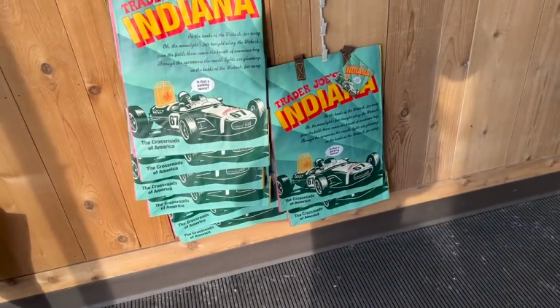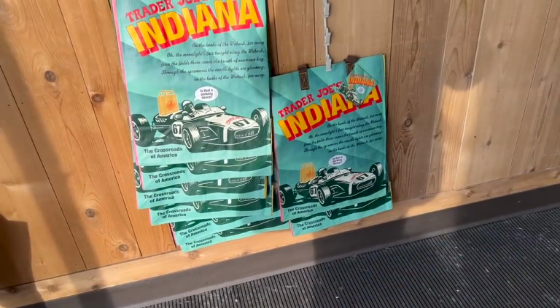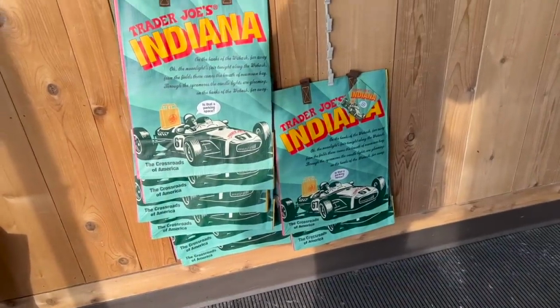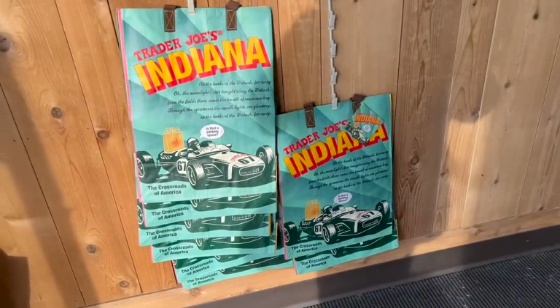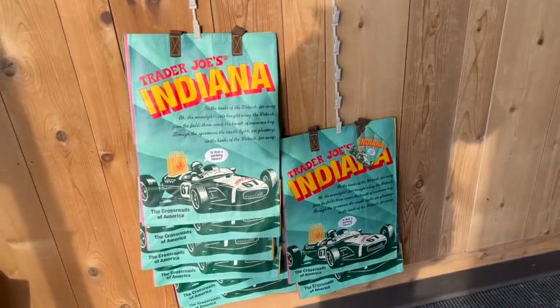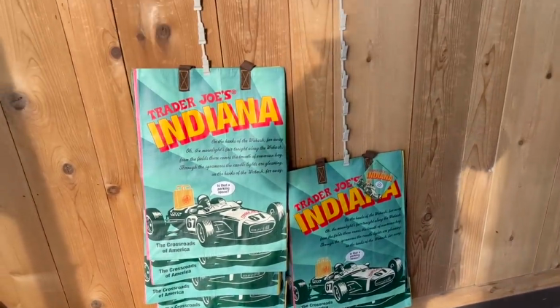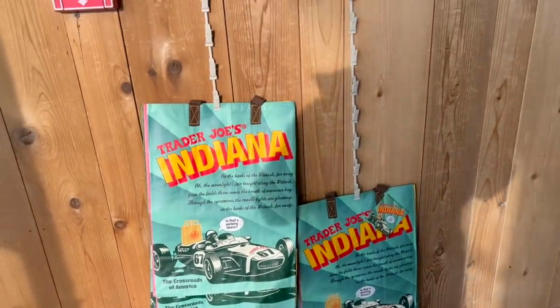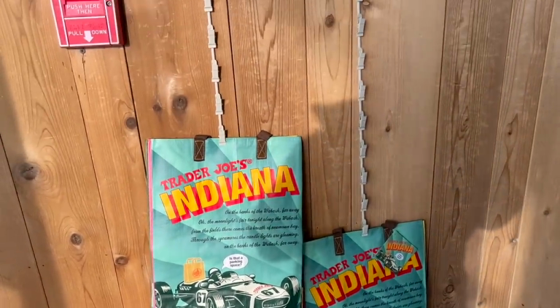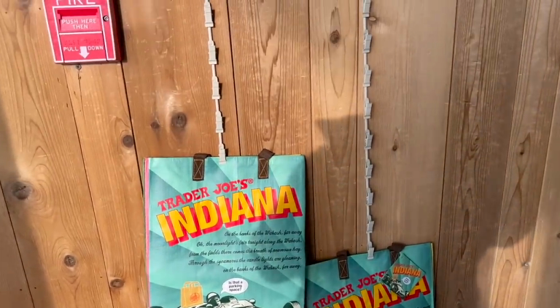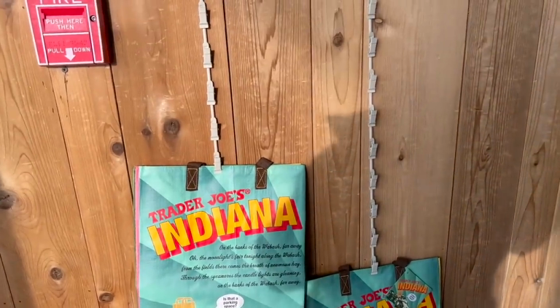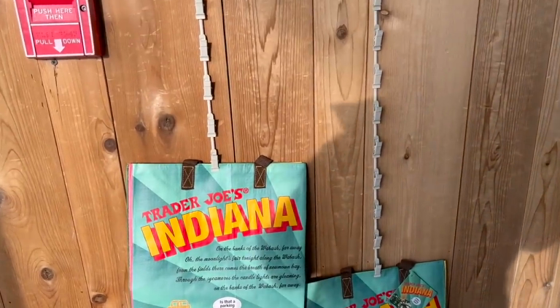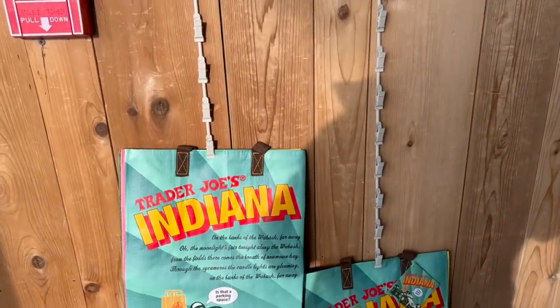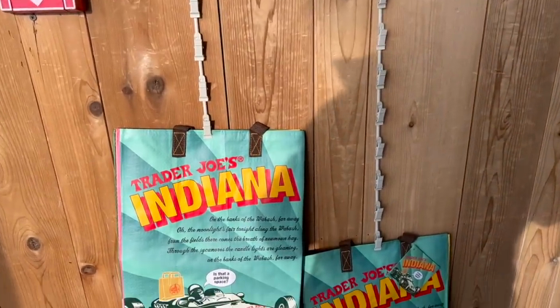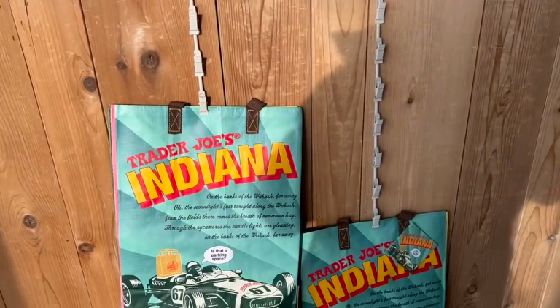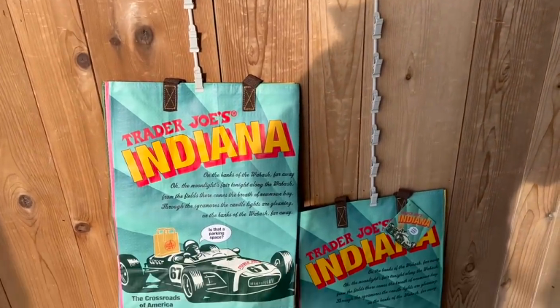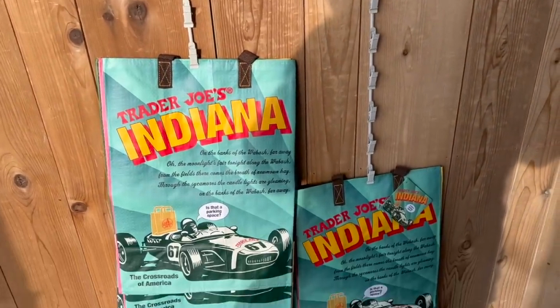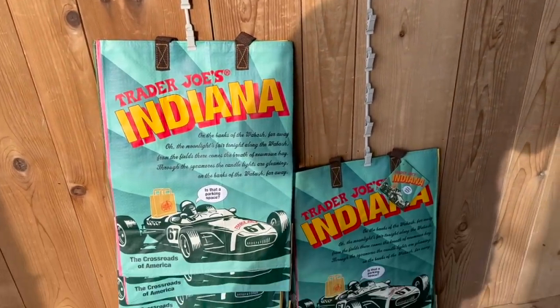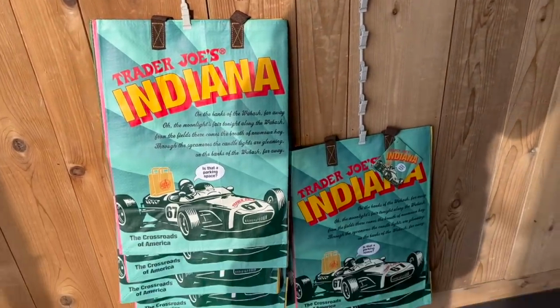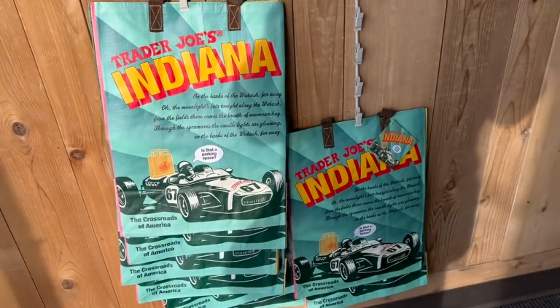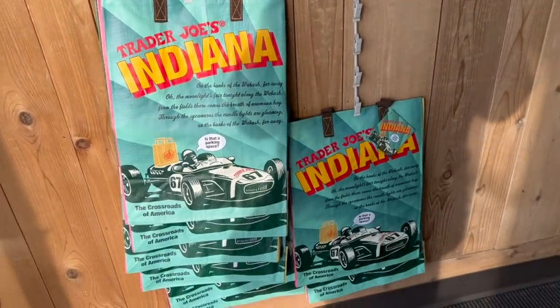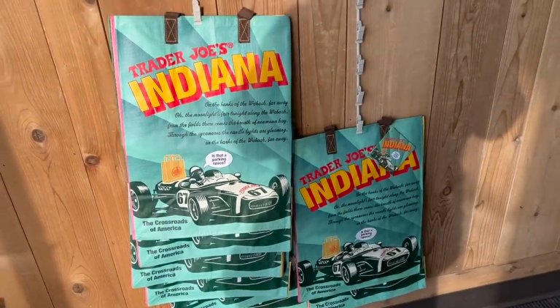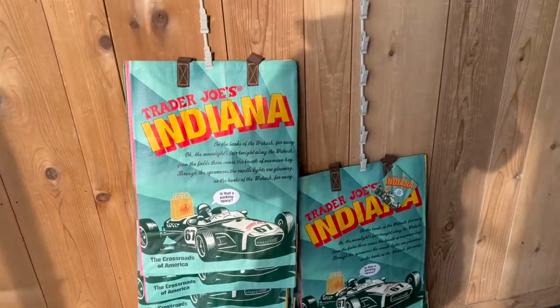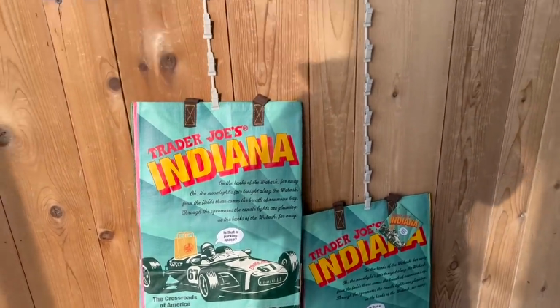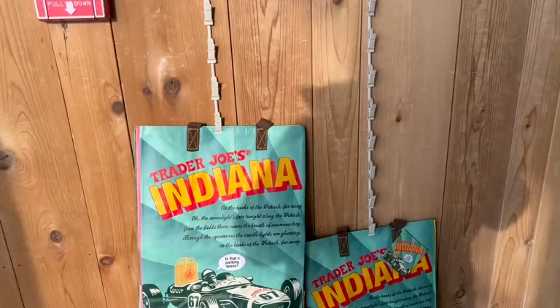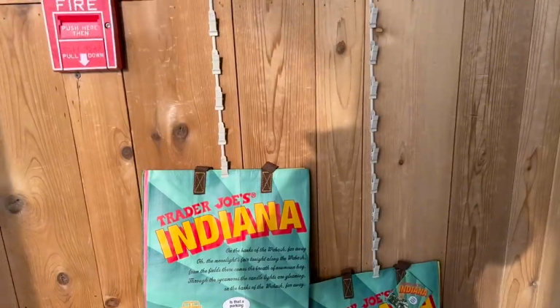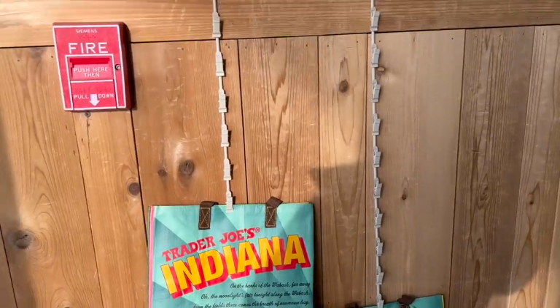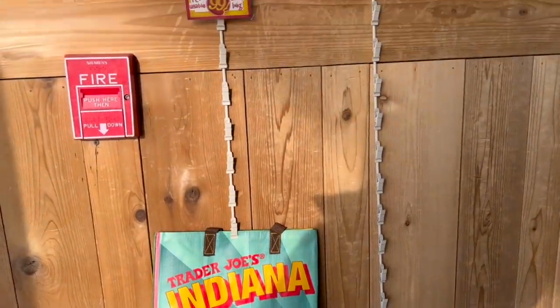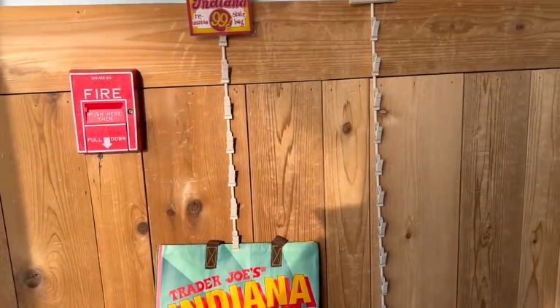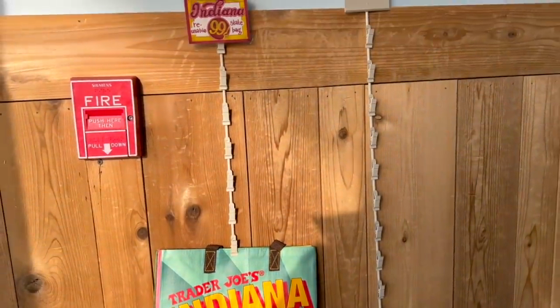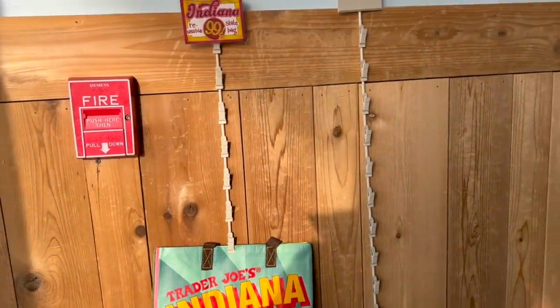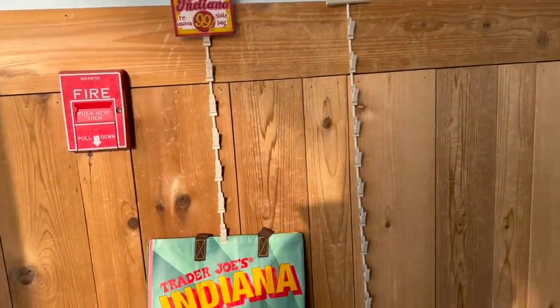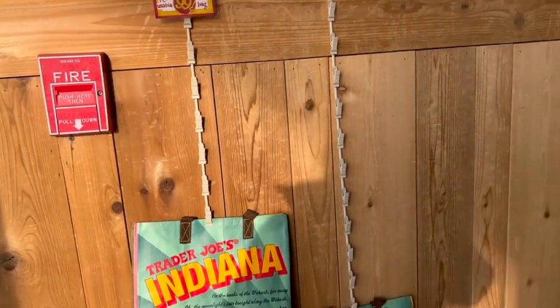We are in the Indiana Trader Joe's, and you can get the reusable Indiana bag here for just $0.99.